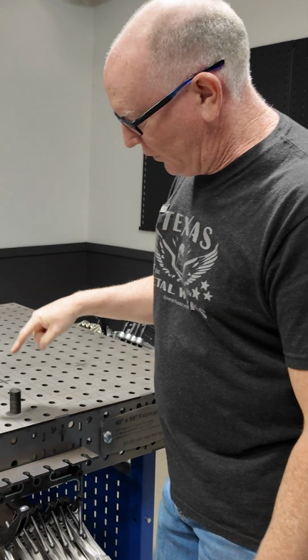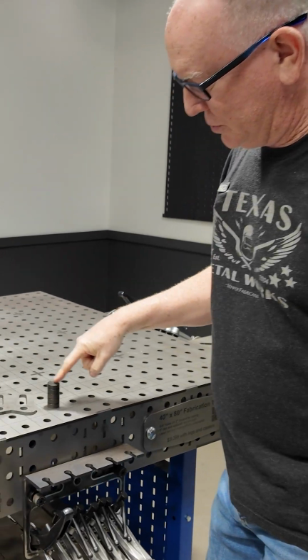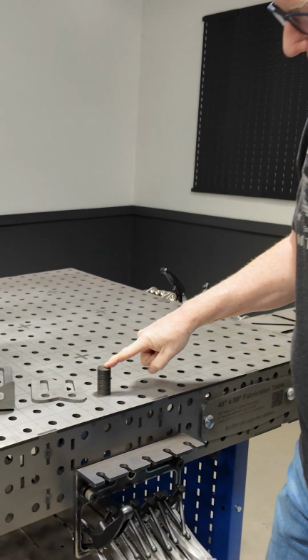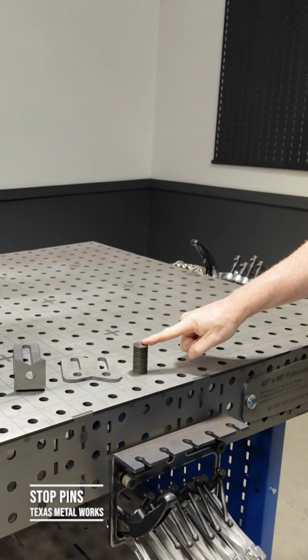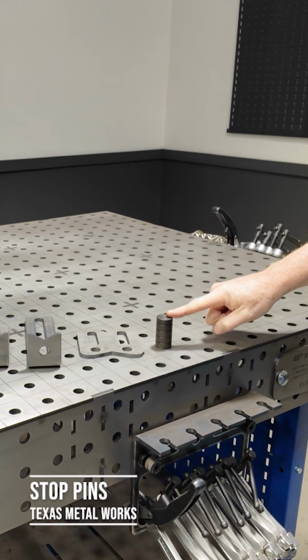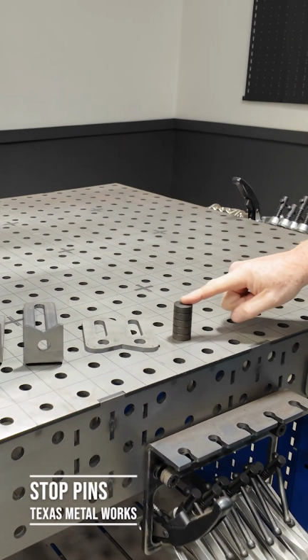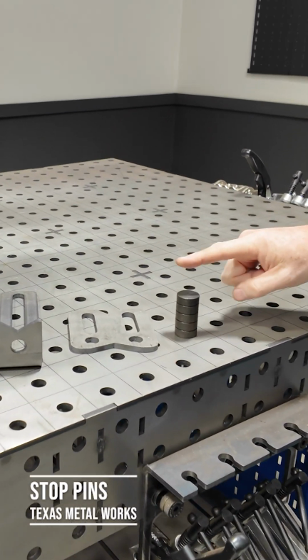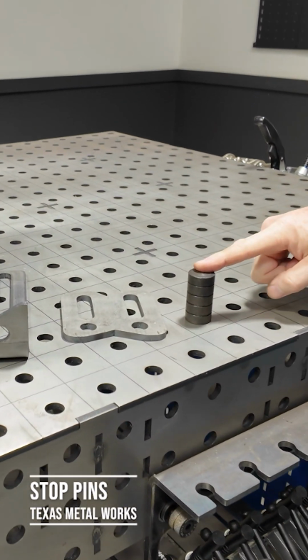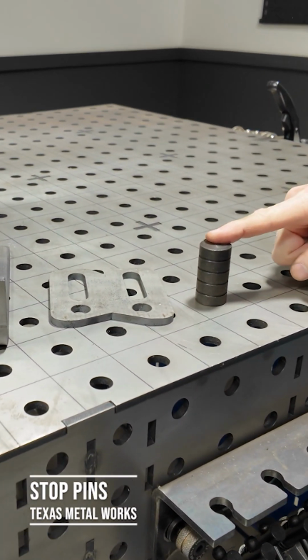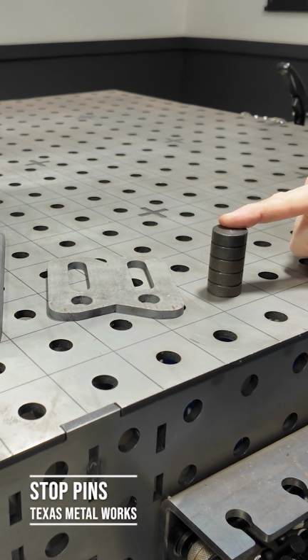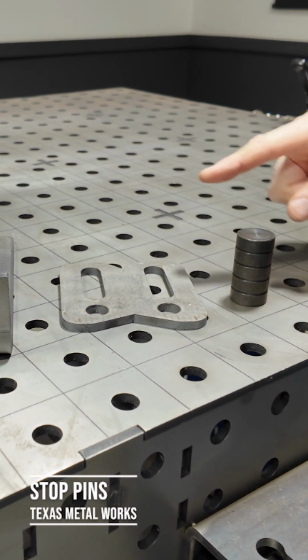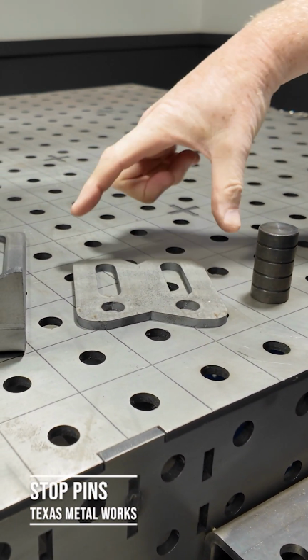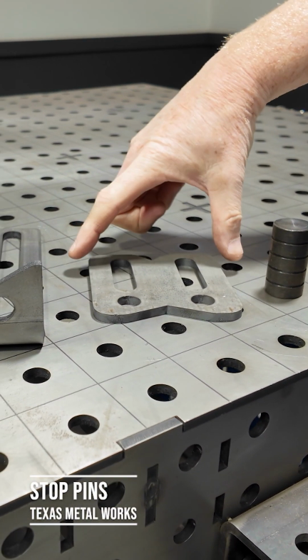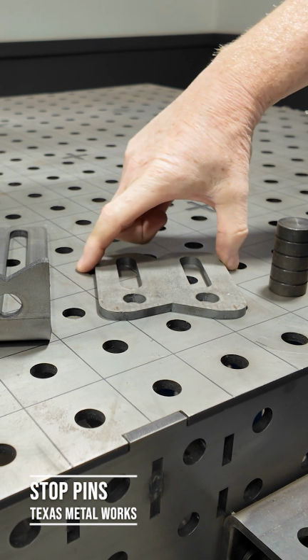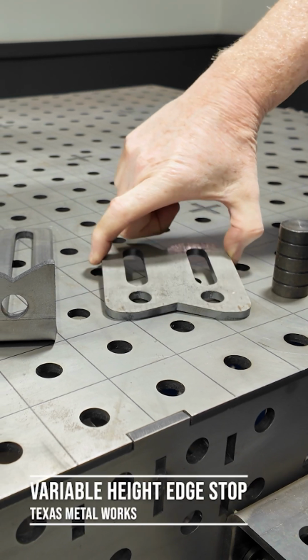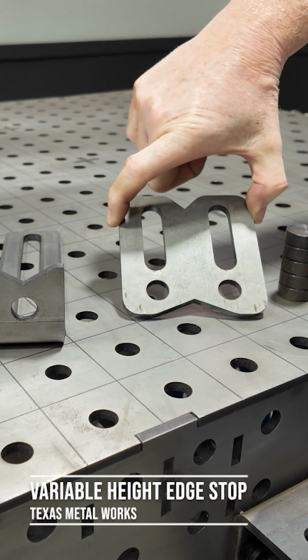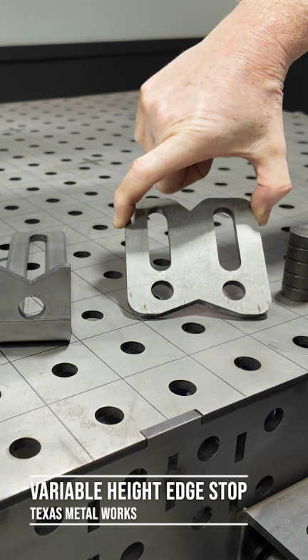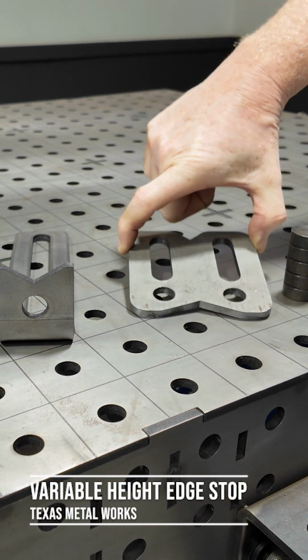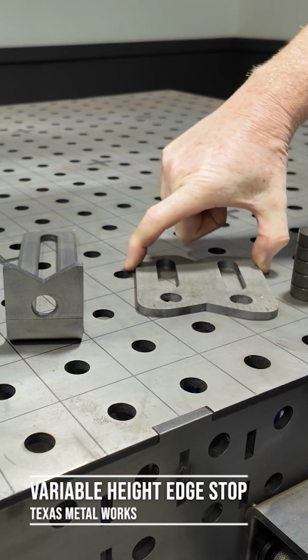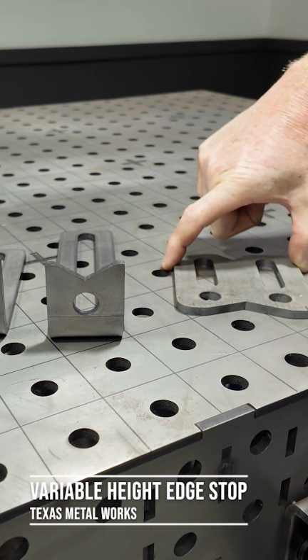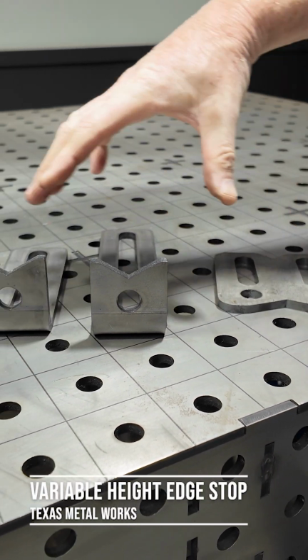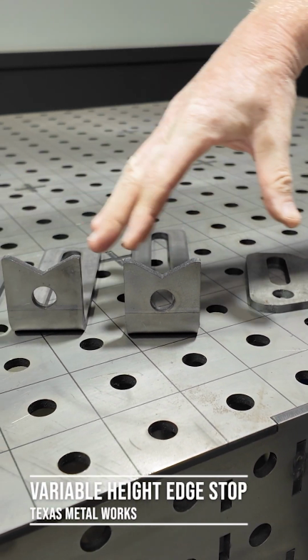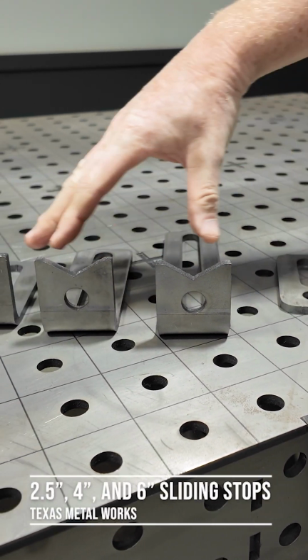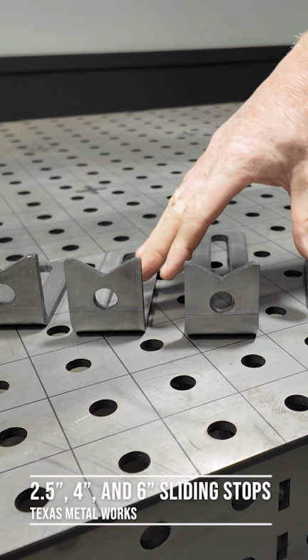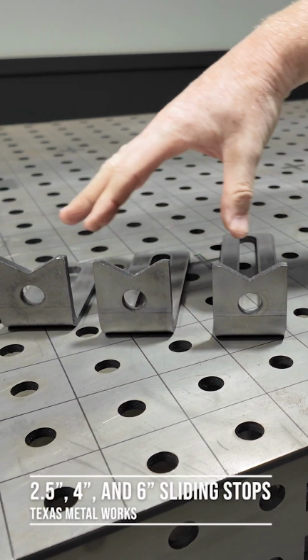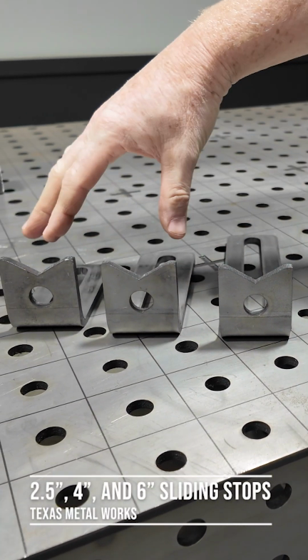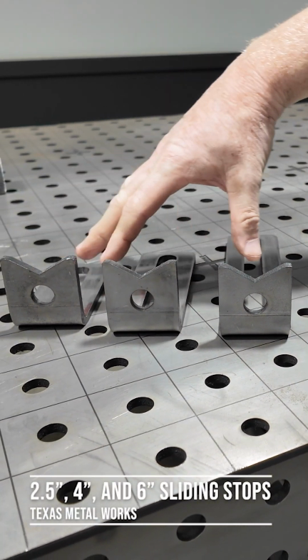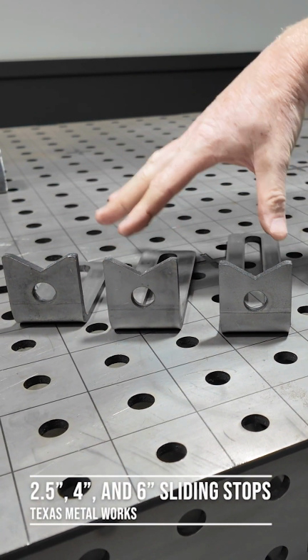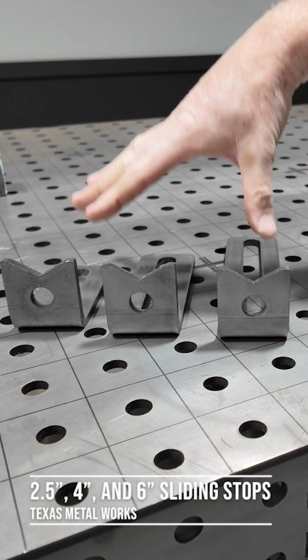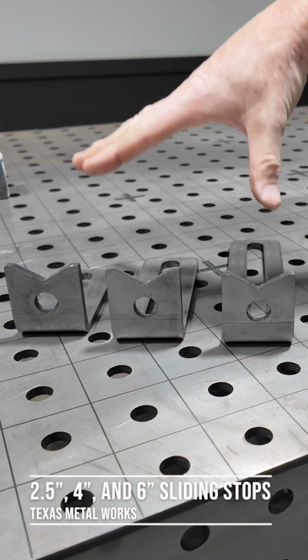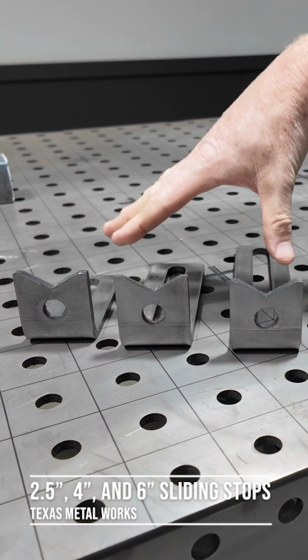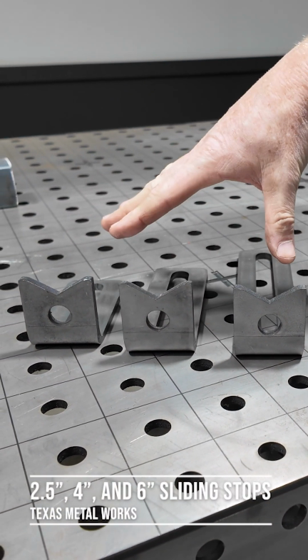First, we've got a pin stop. We've also got an edge stop. And then we've got various sizes, but these are all sliding stops.